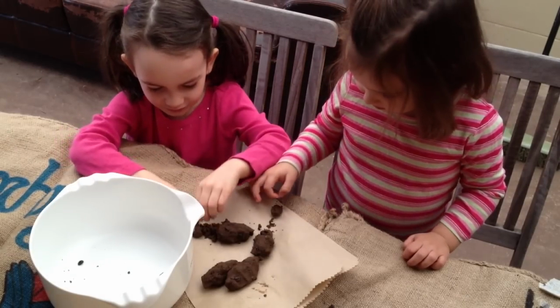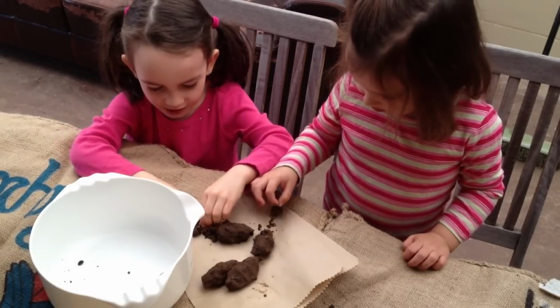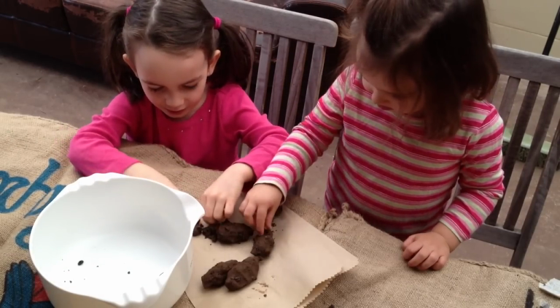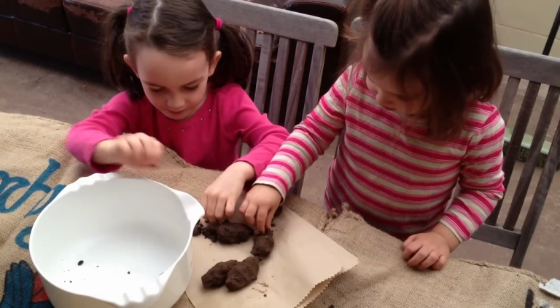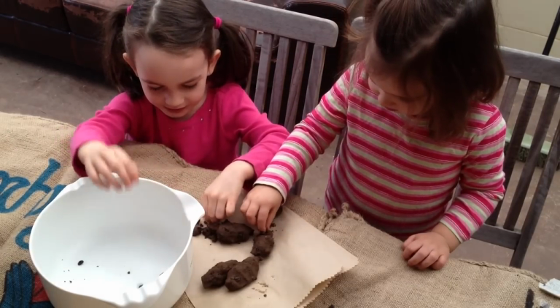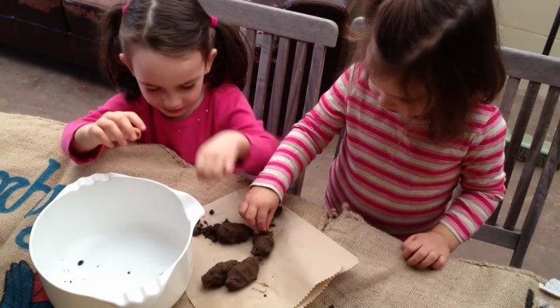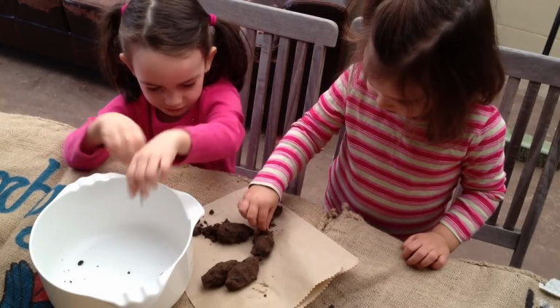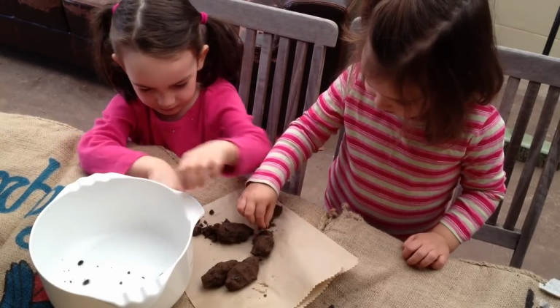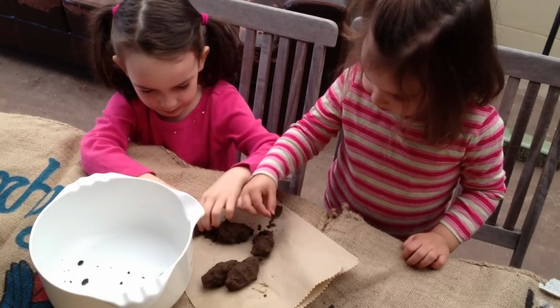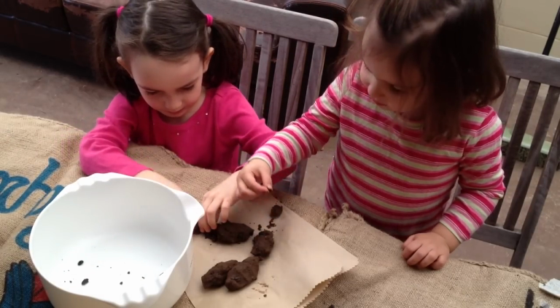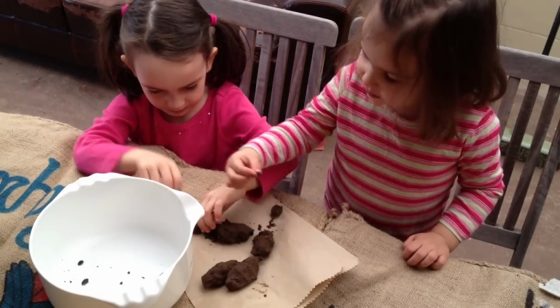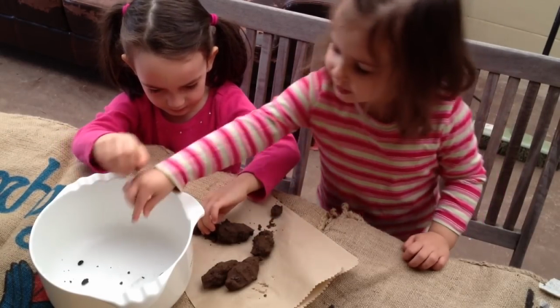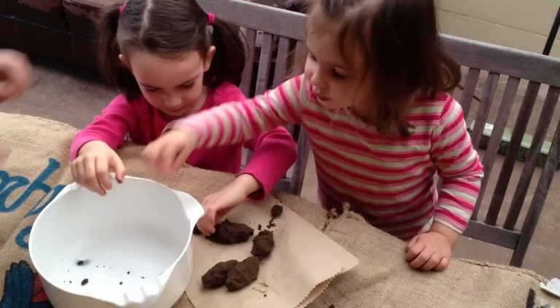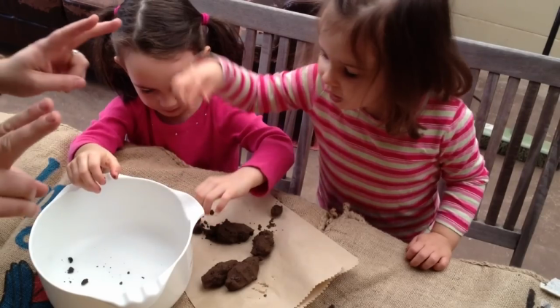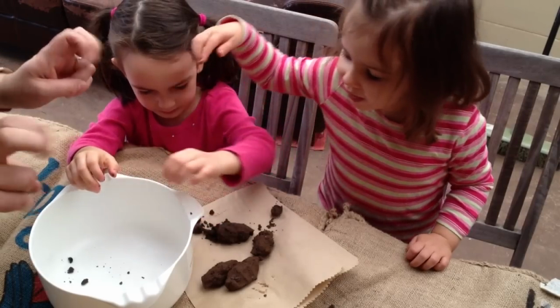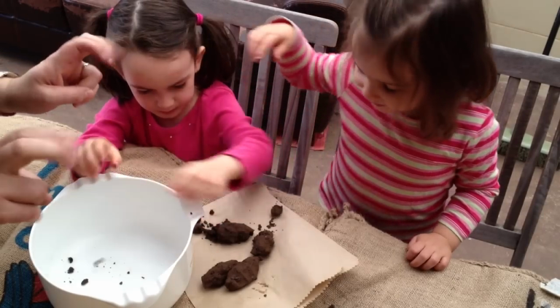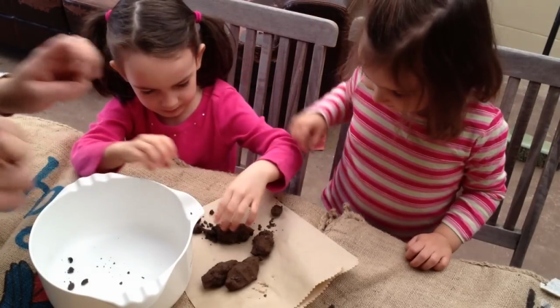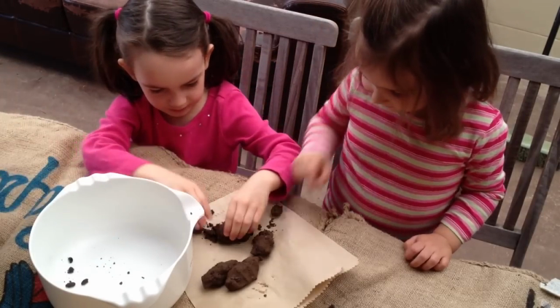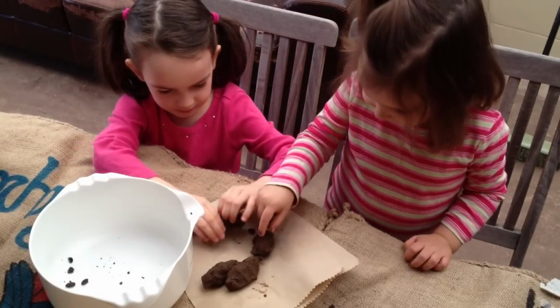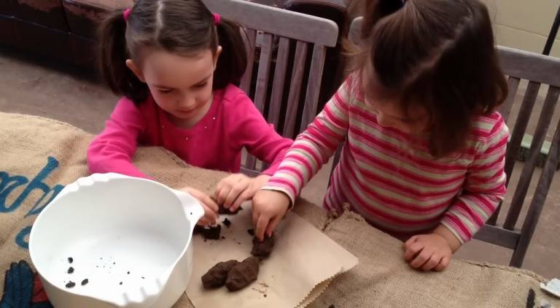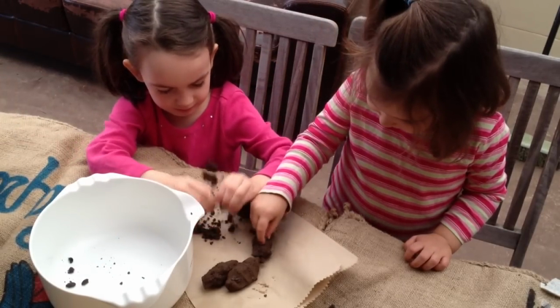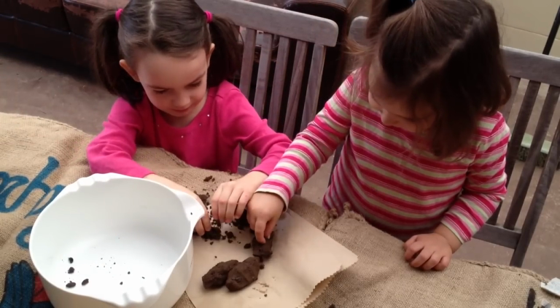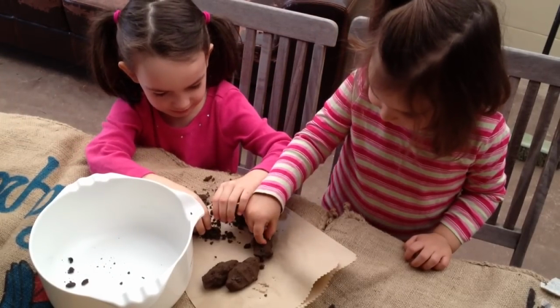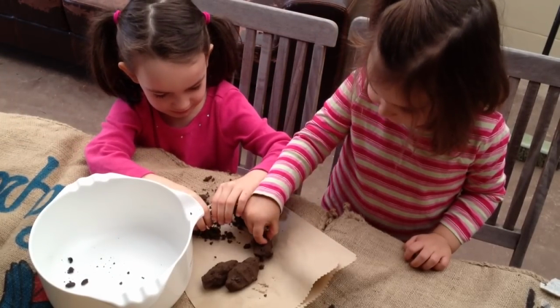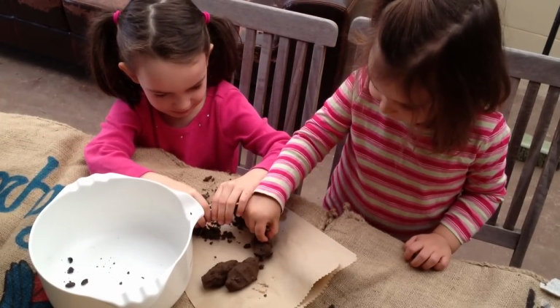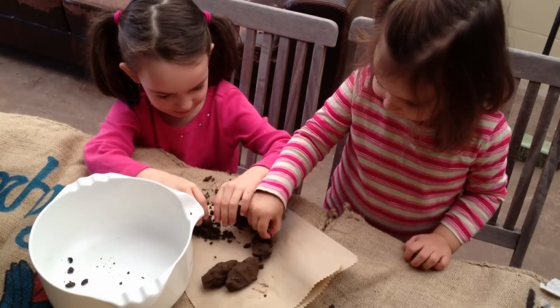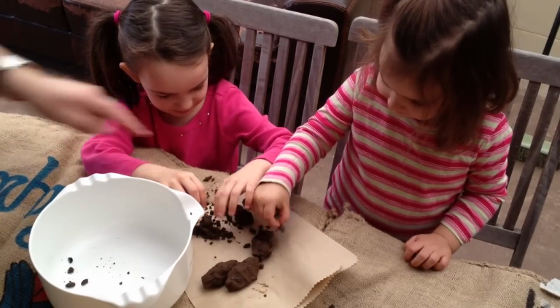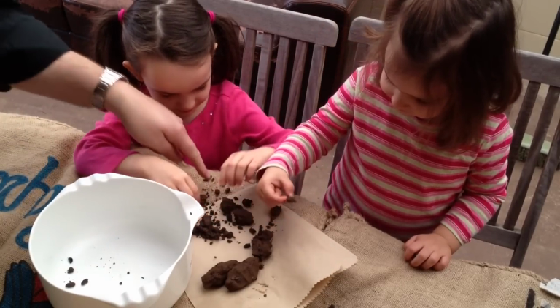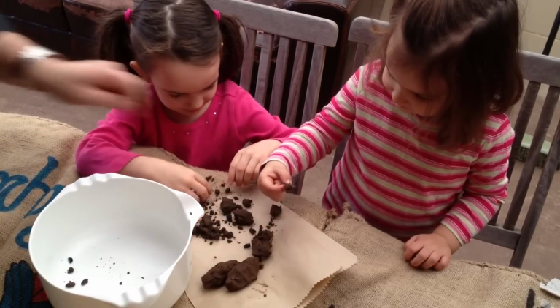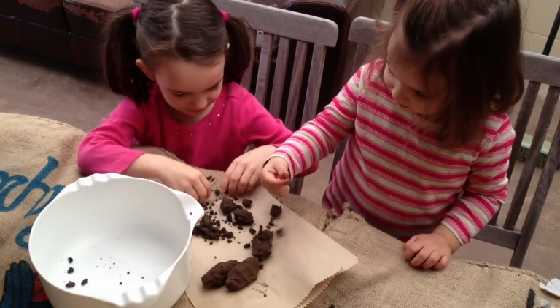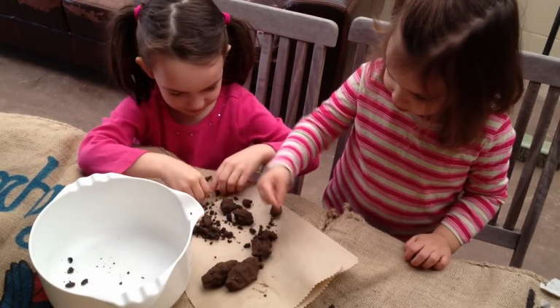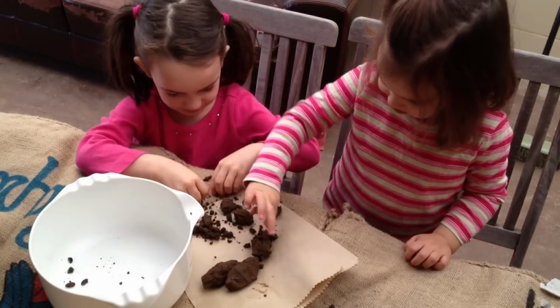Why are they all muddy now? Oh yes, we'll call it mud. That's alright. You found some there. That's good.